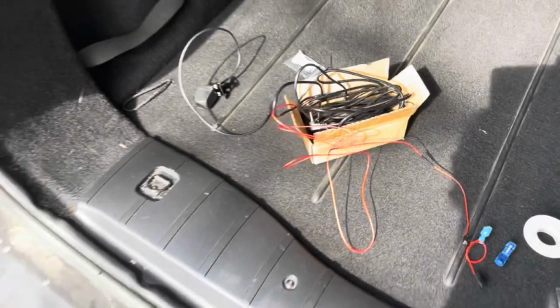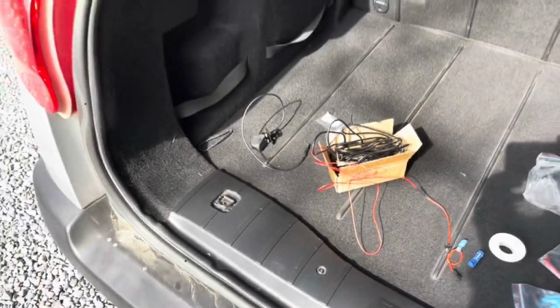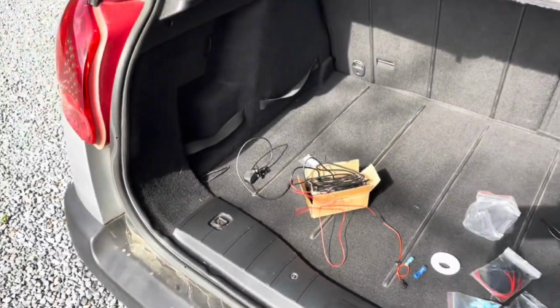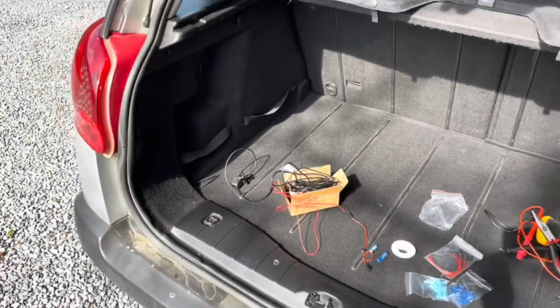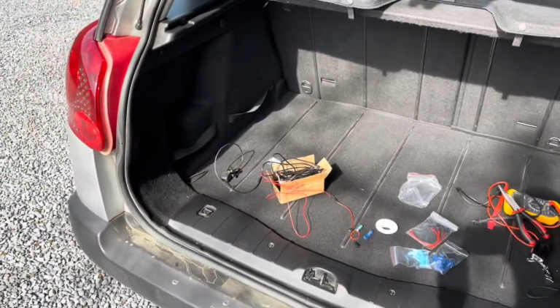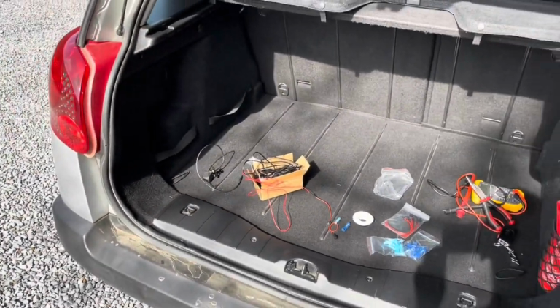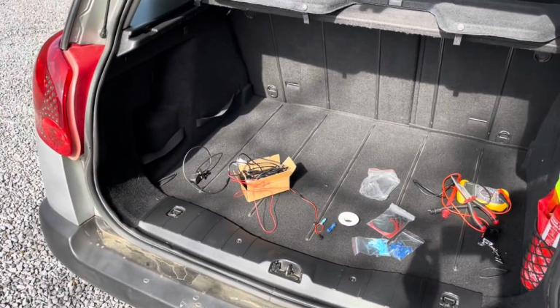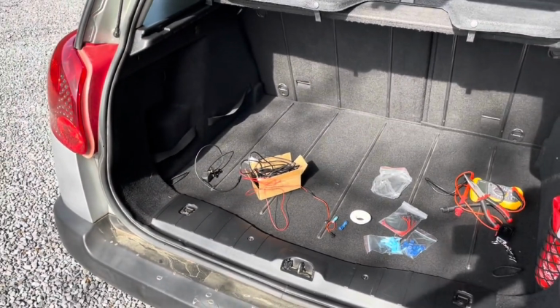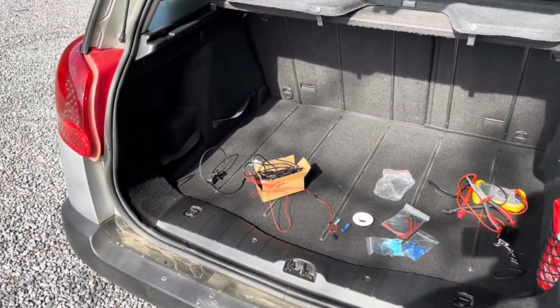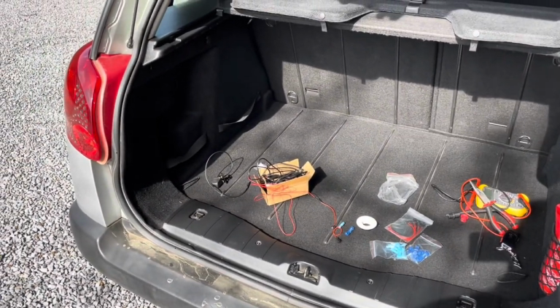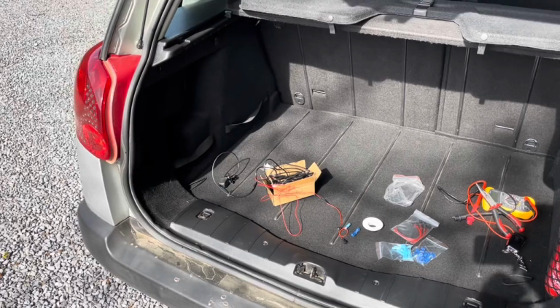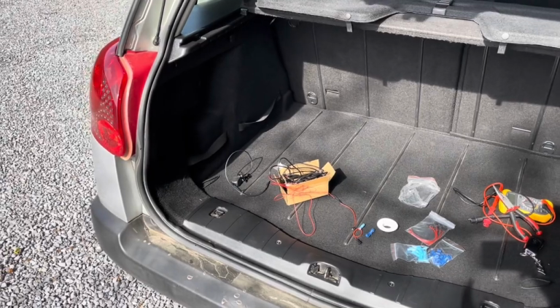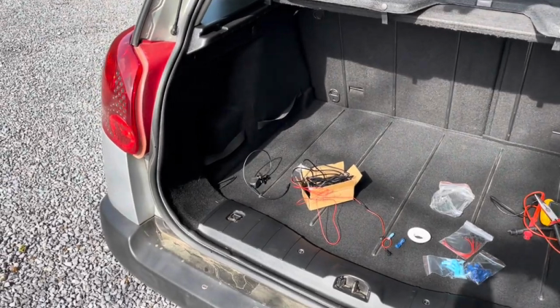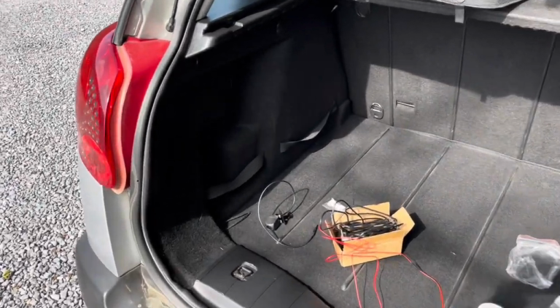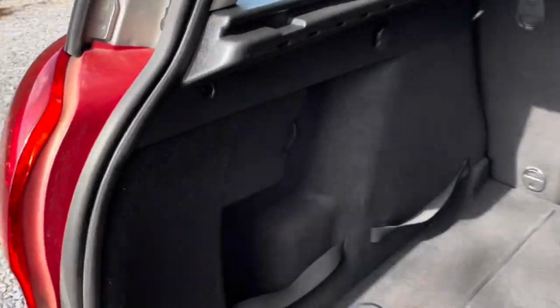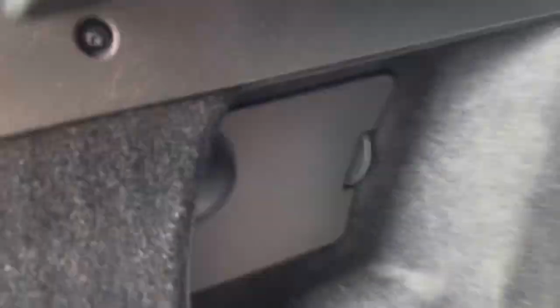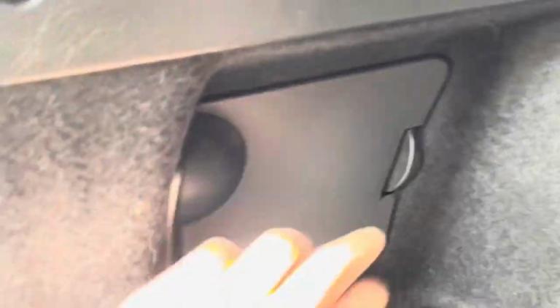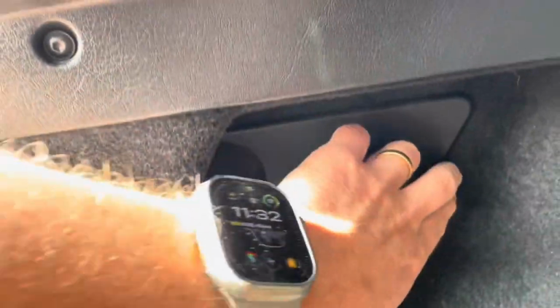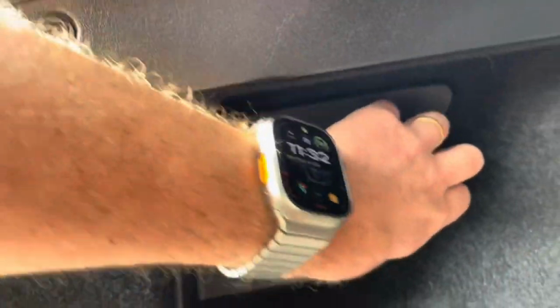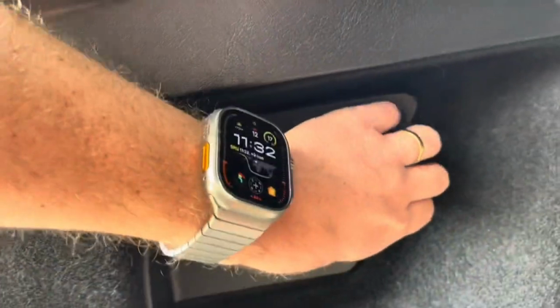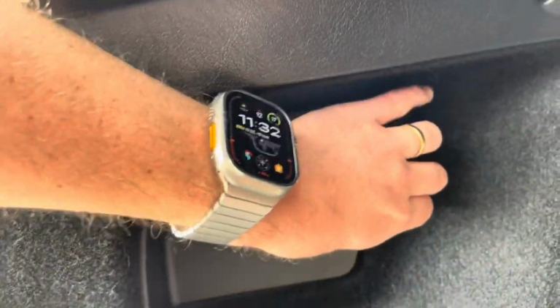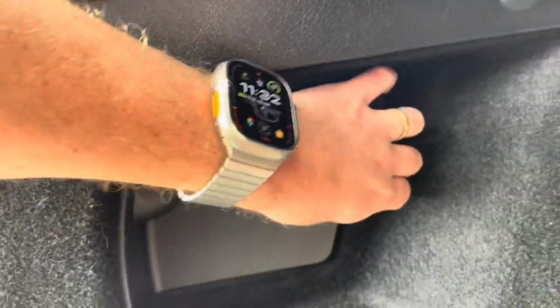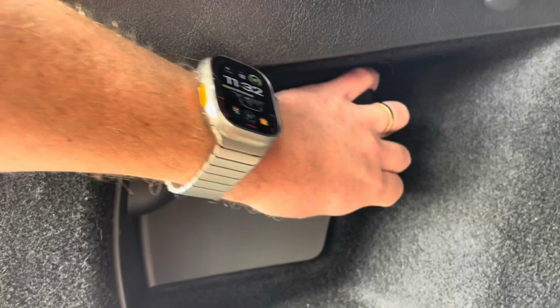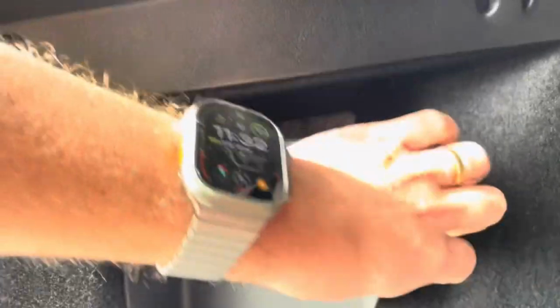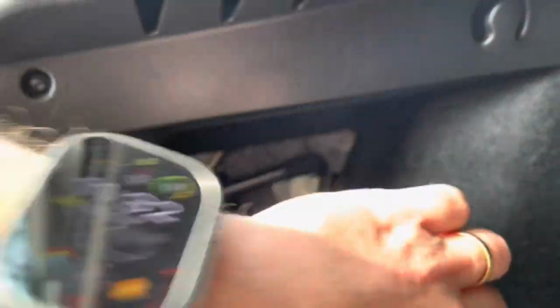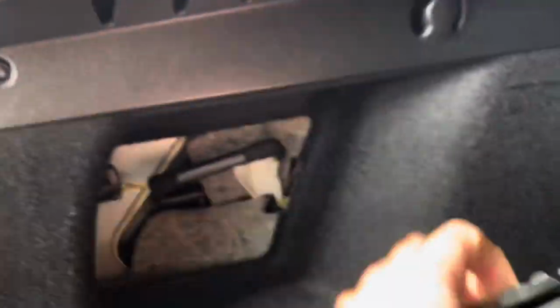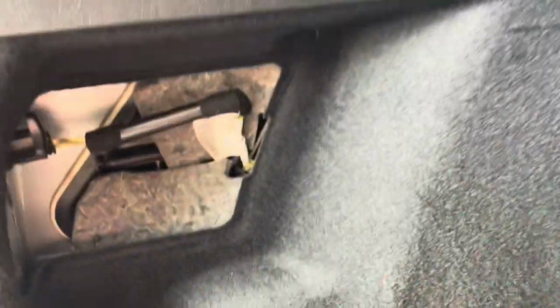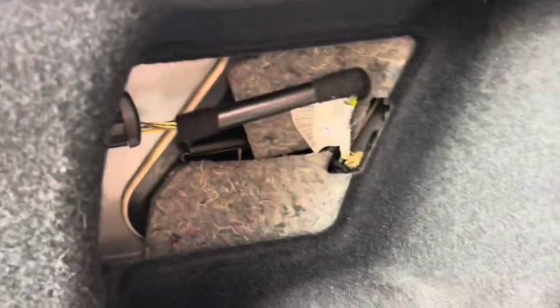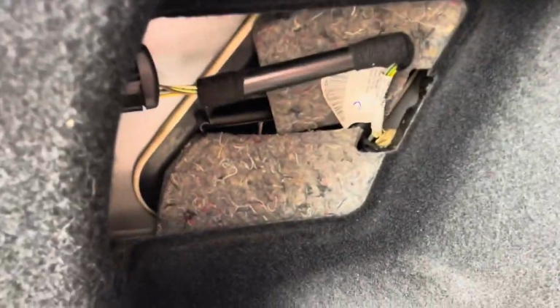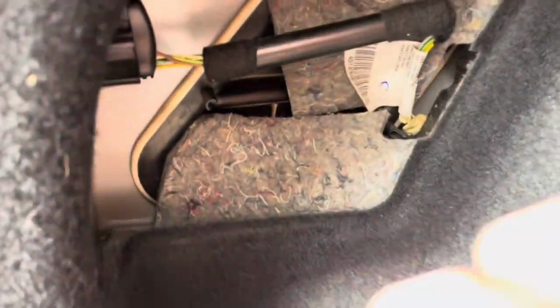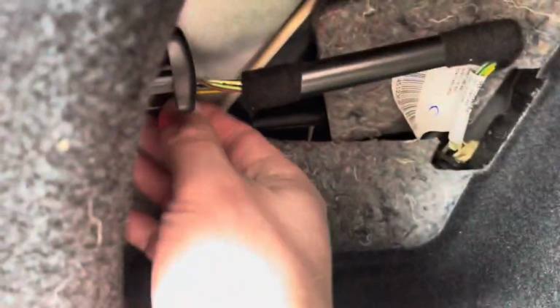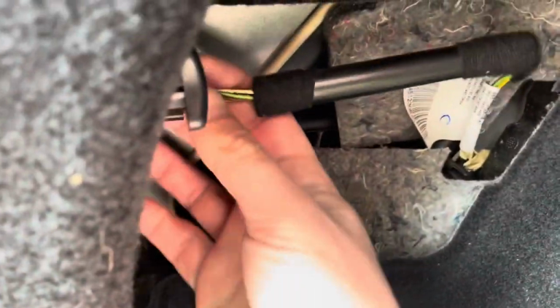On this Peugeot 207 station wagon, the access to the light is just here on the side. We can open this trap and there you see the connector.